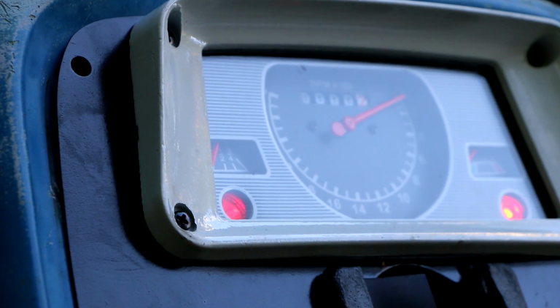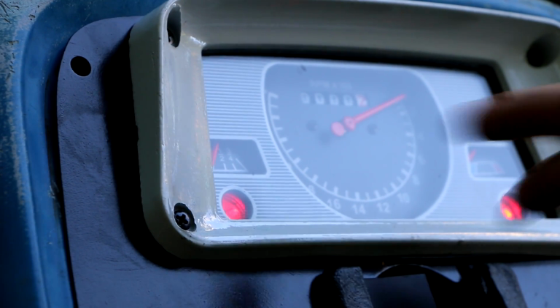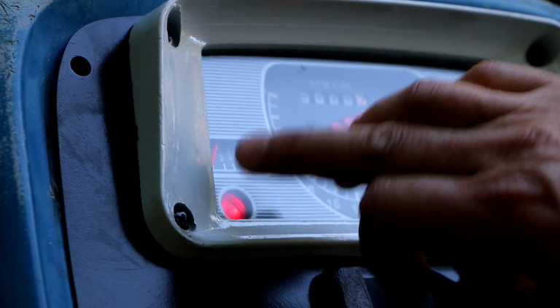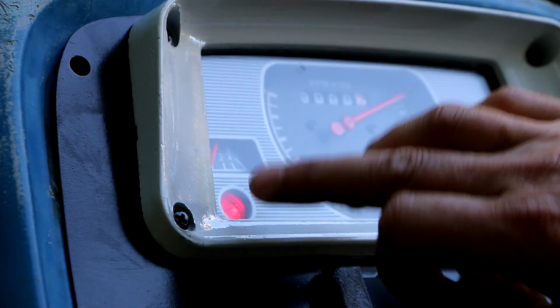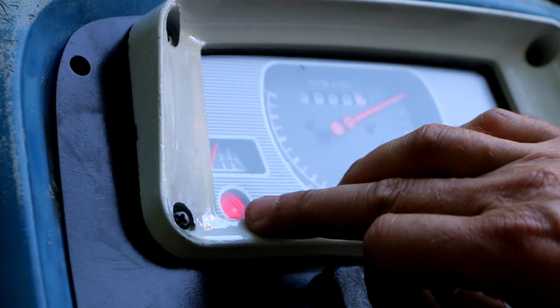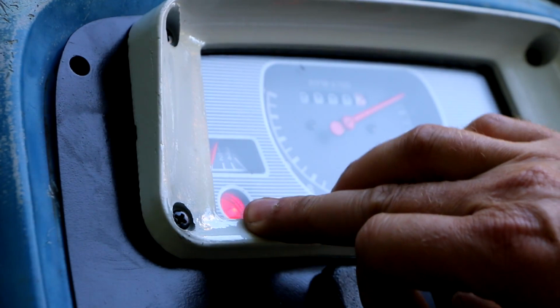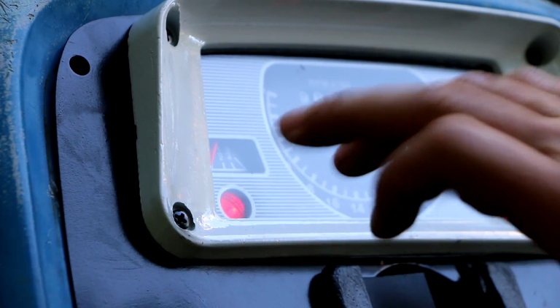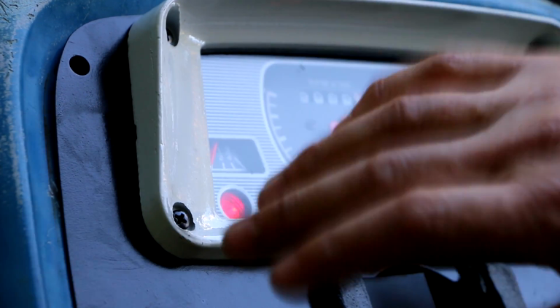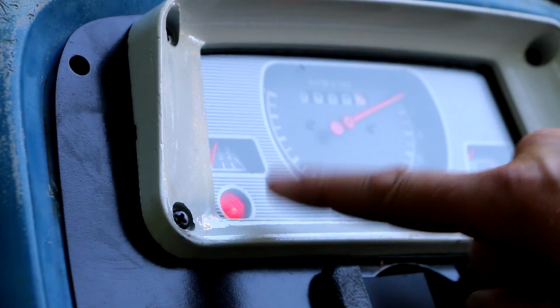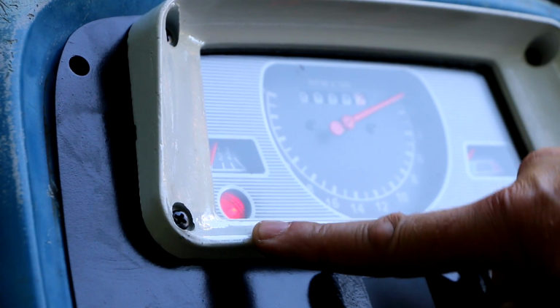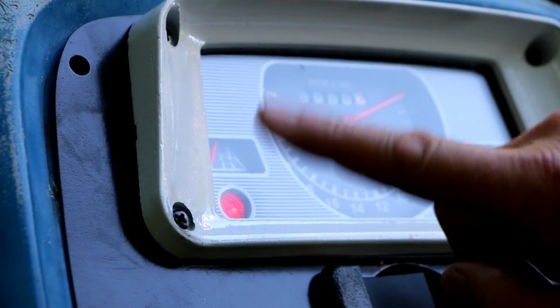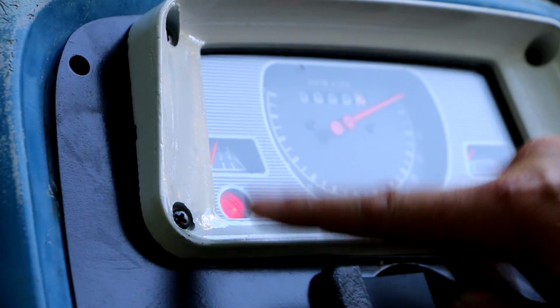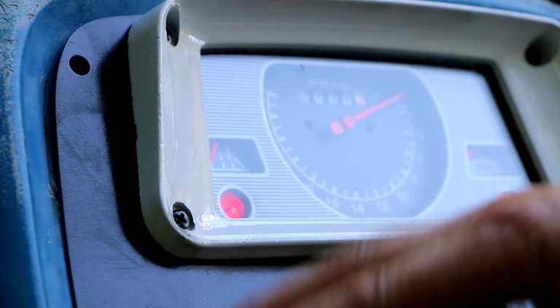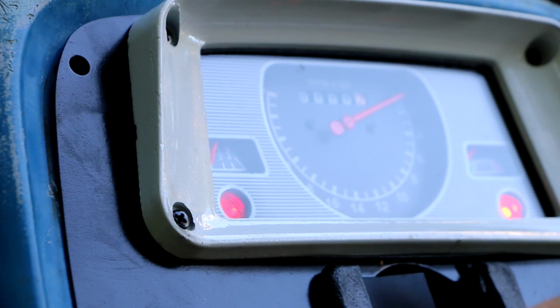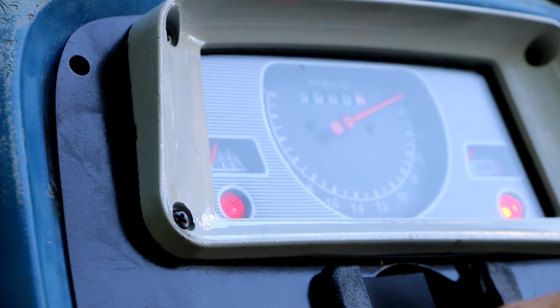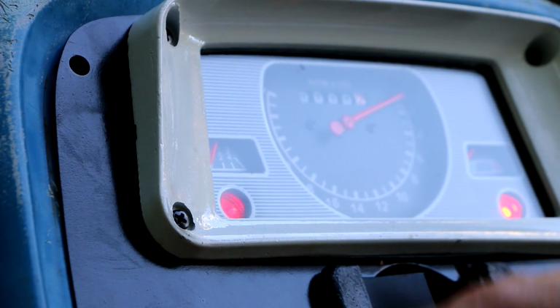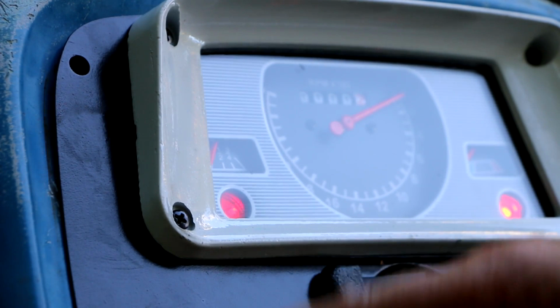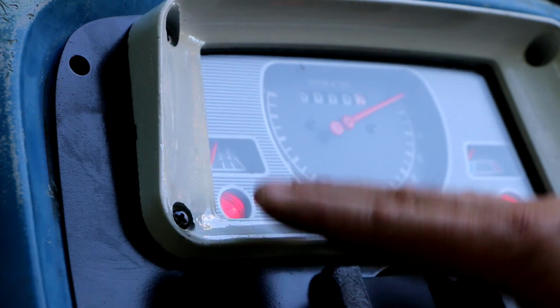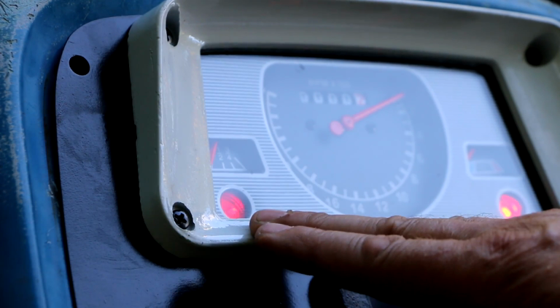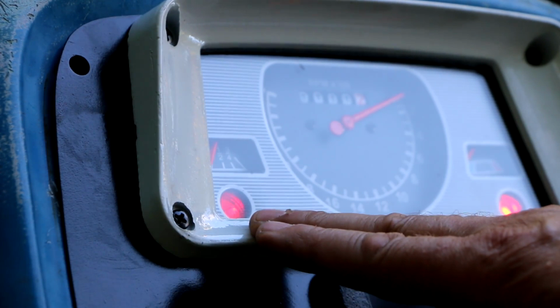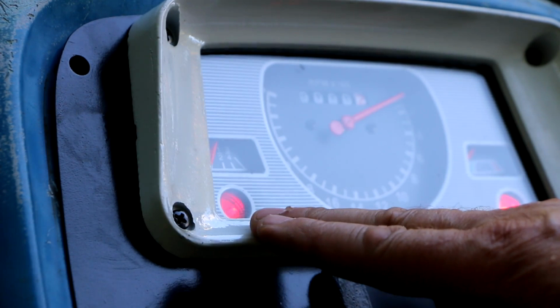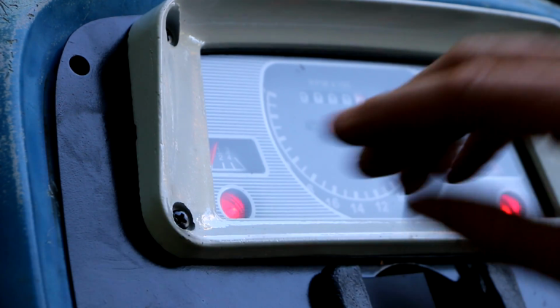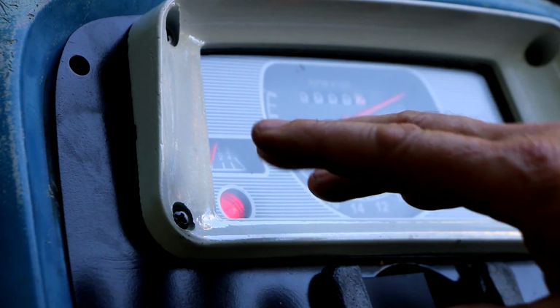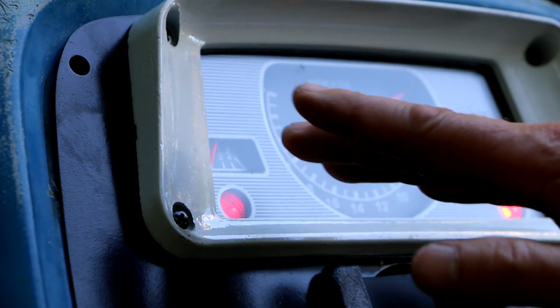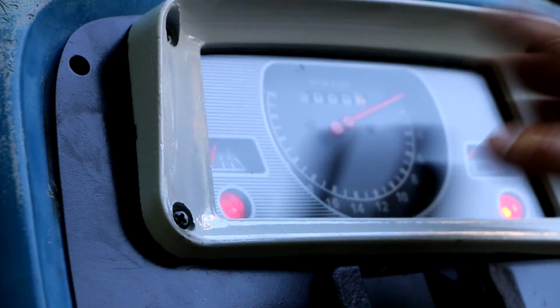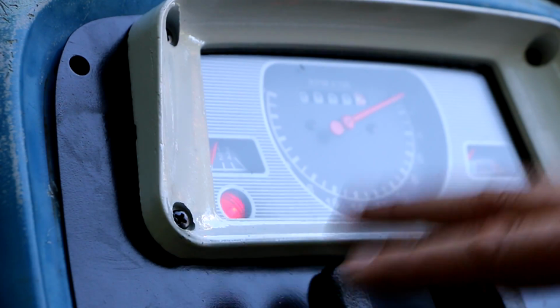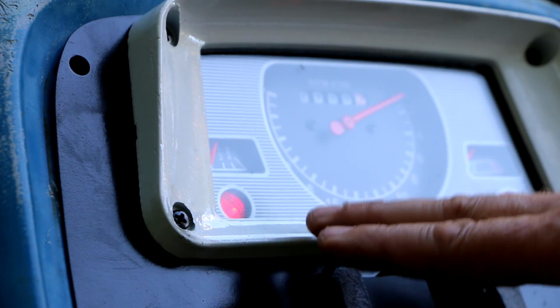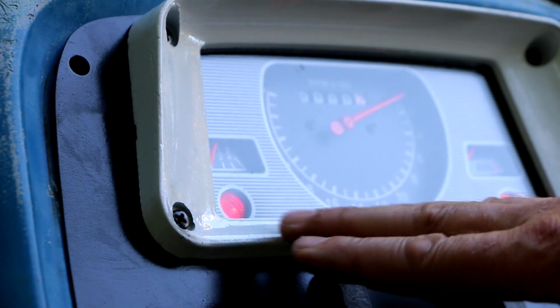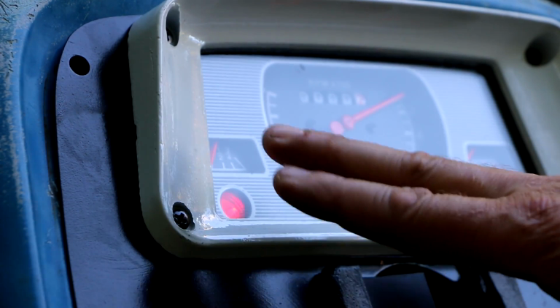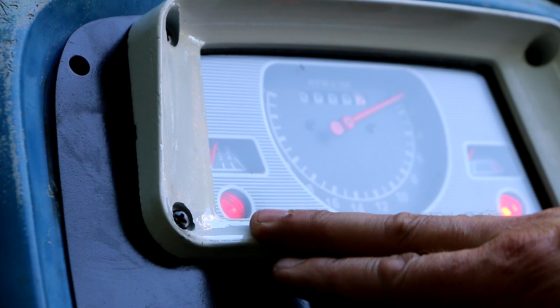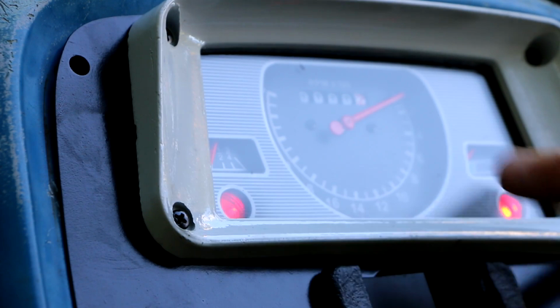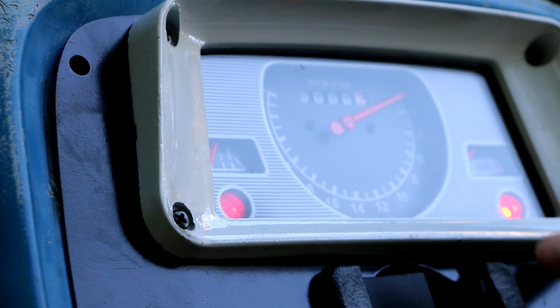You'll notice this light did not go out, and even if I rev it up it doesn't go out. Sometimes if you rev the engine a little bit it'll dim and then go out, but in this case it doesn't go out no matter what.